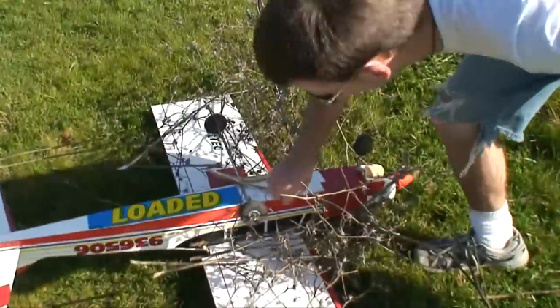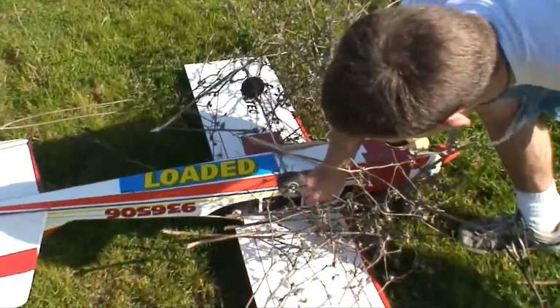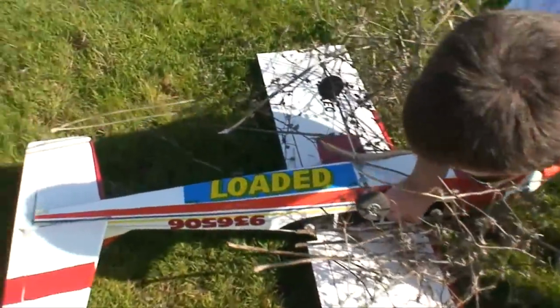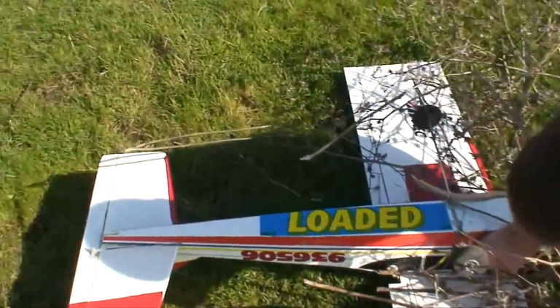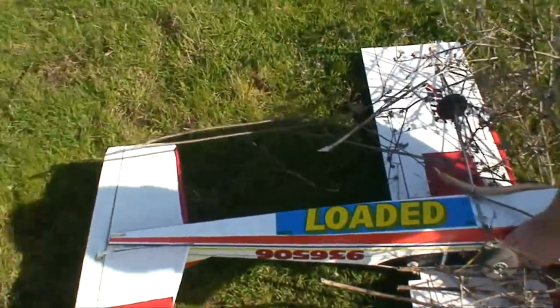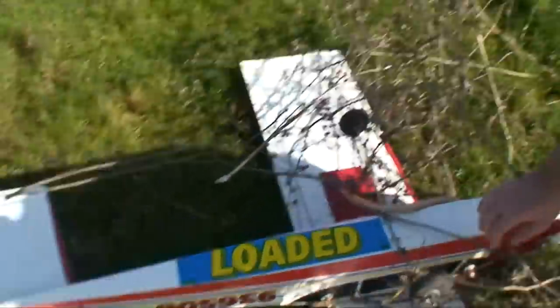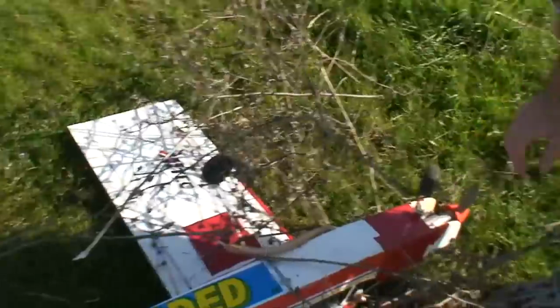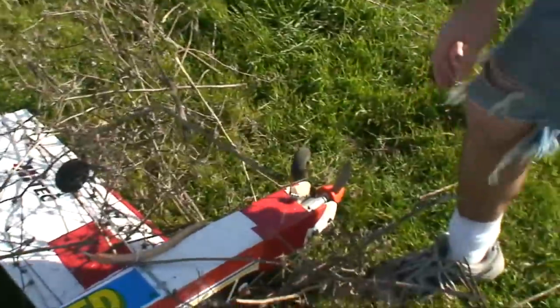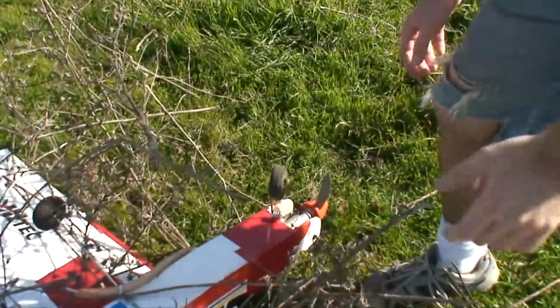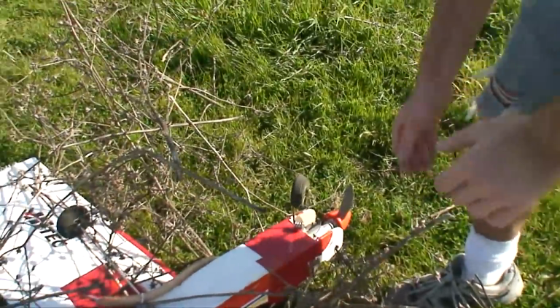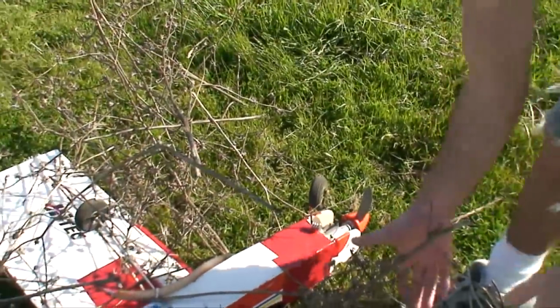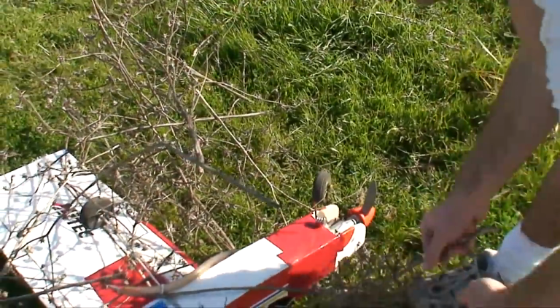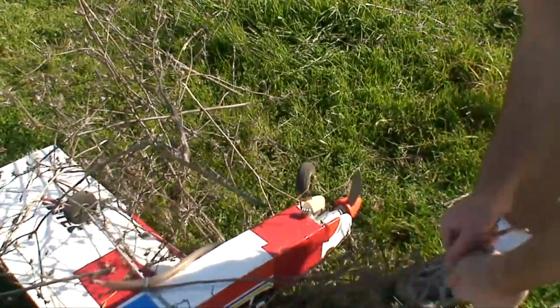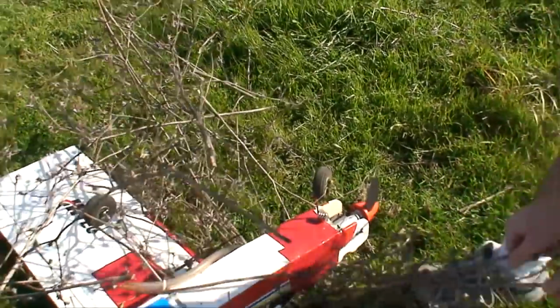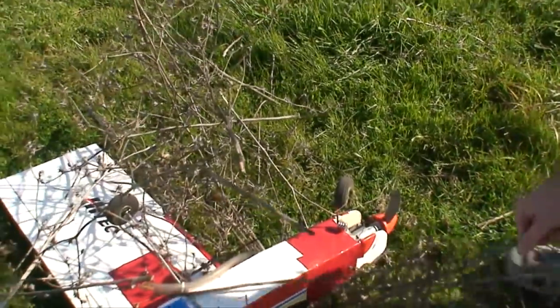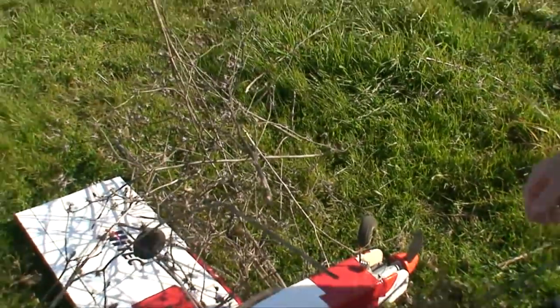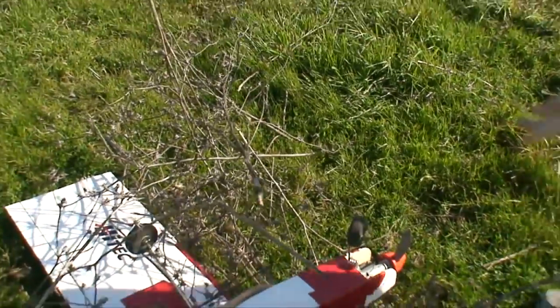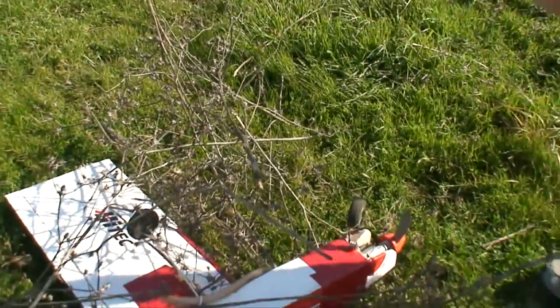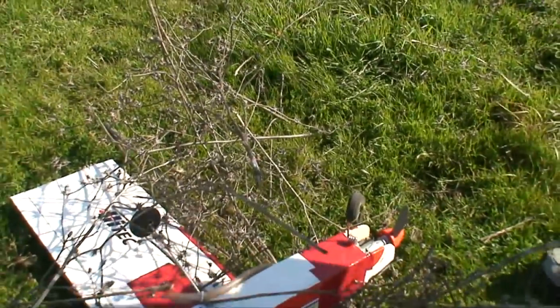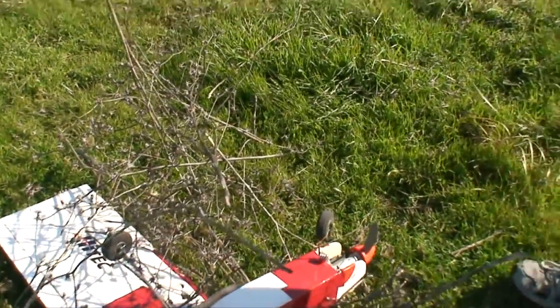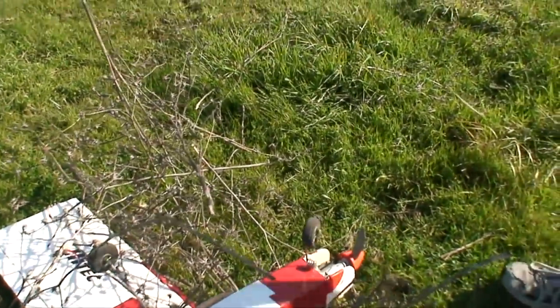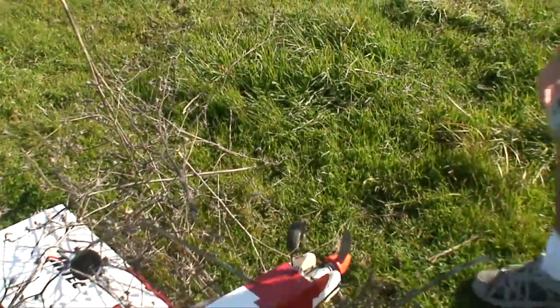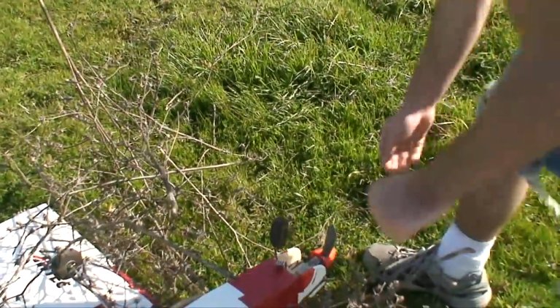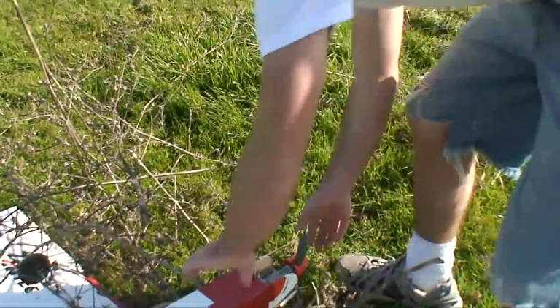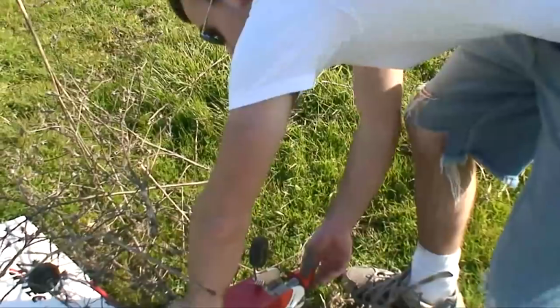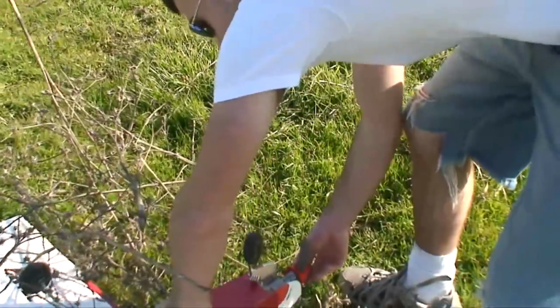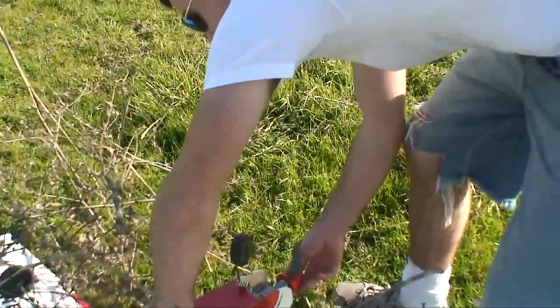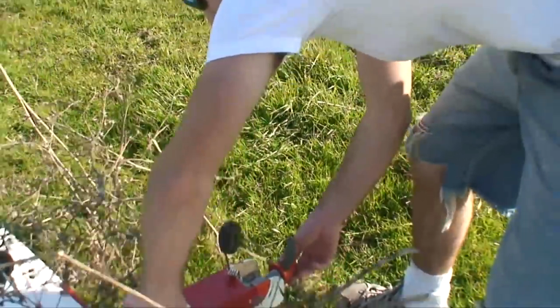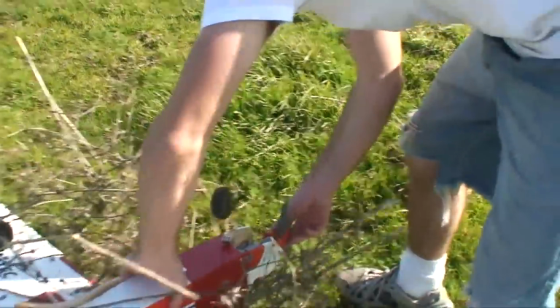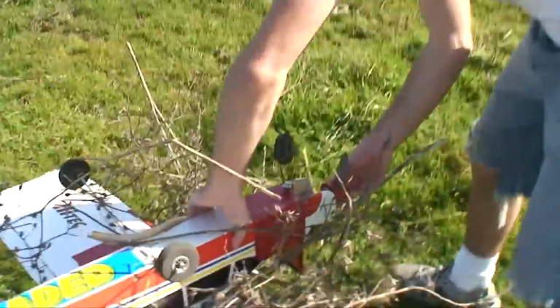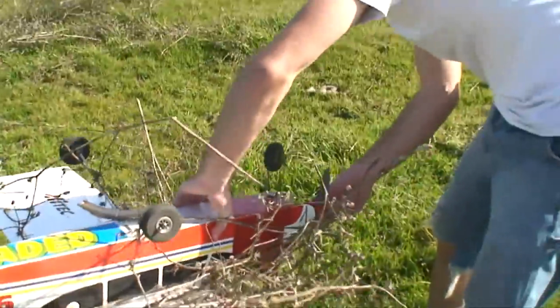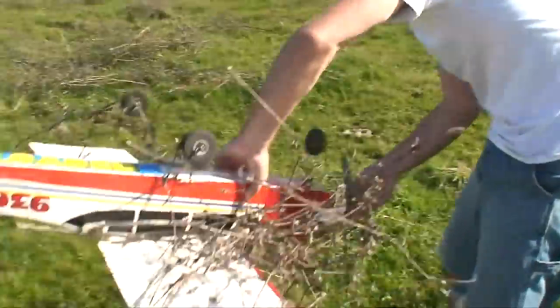Nothing looks broken. It landed on a tumbleweed — the tumbleweed broke its fall.